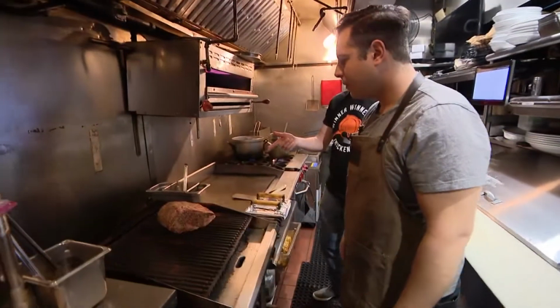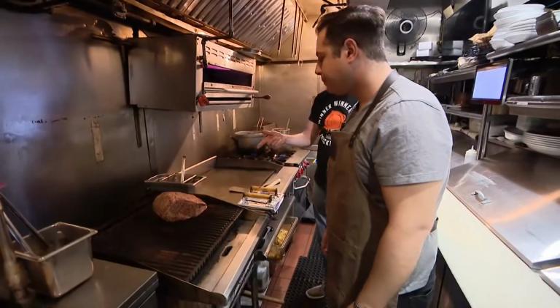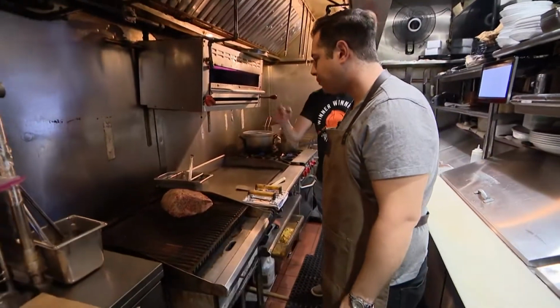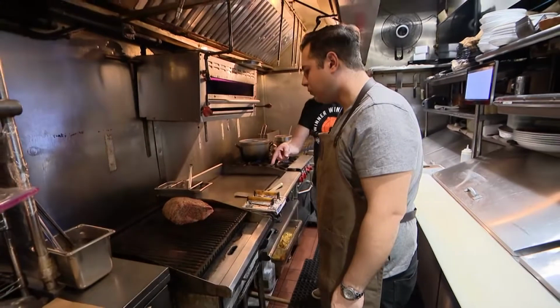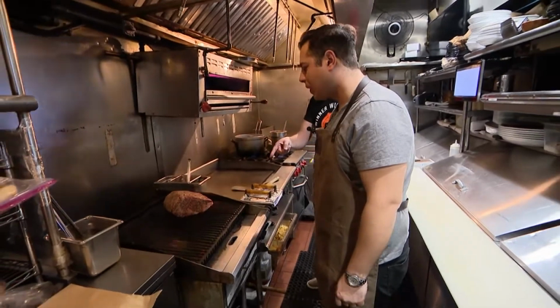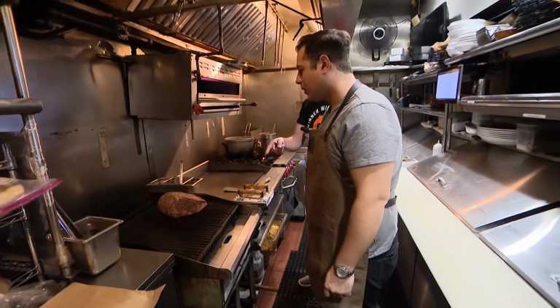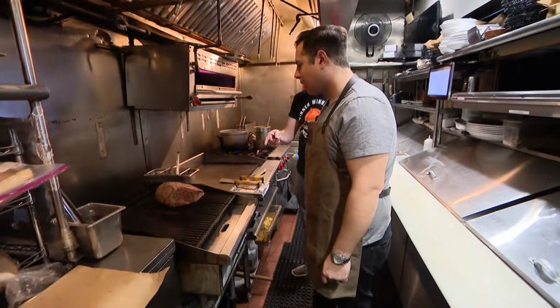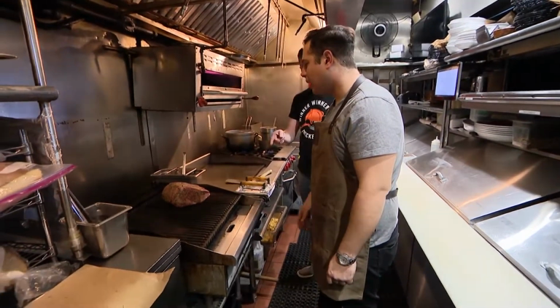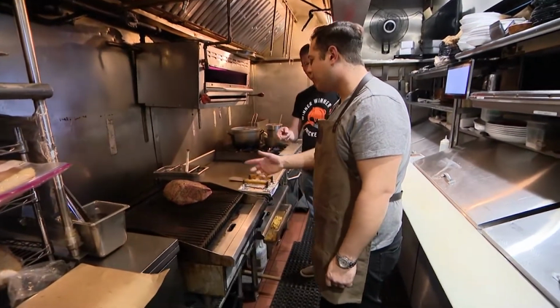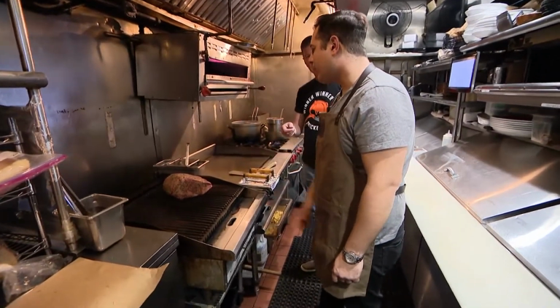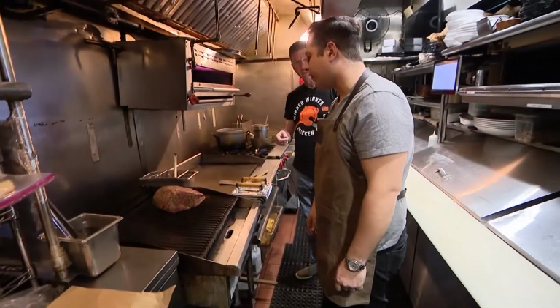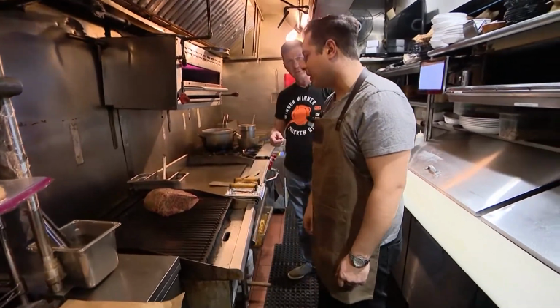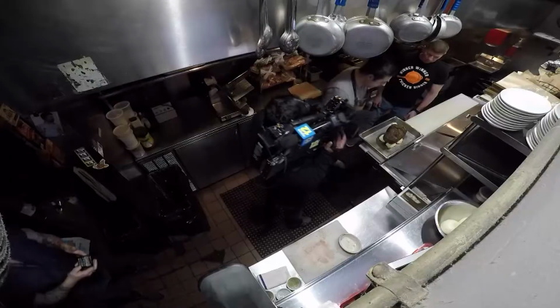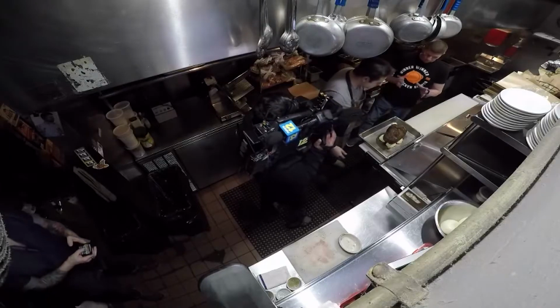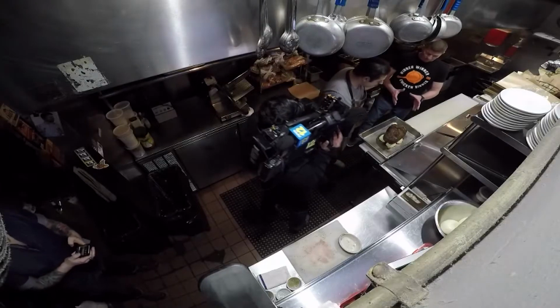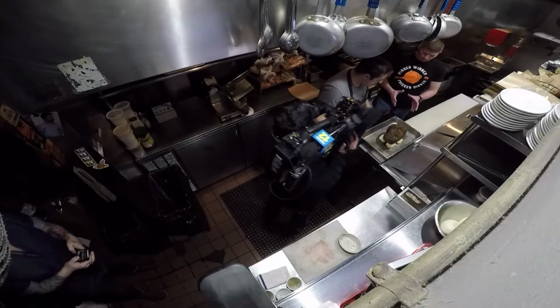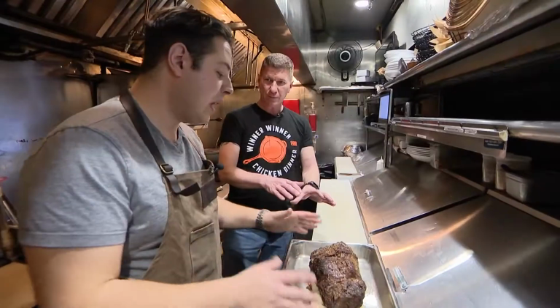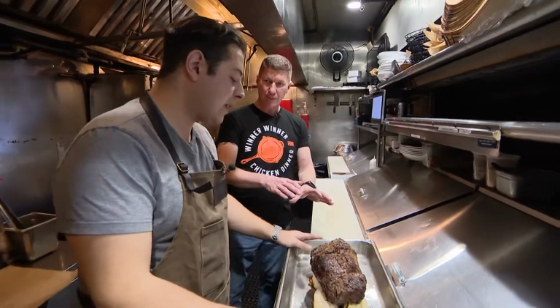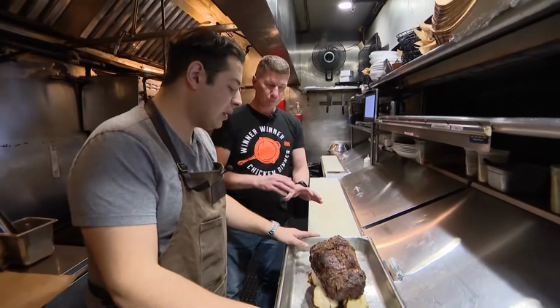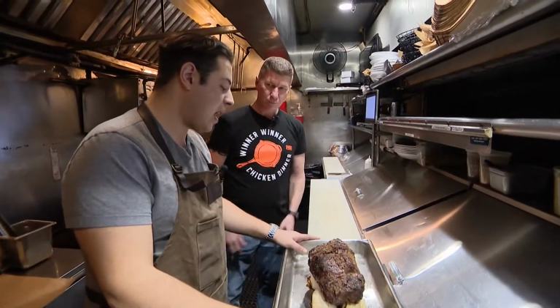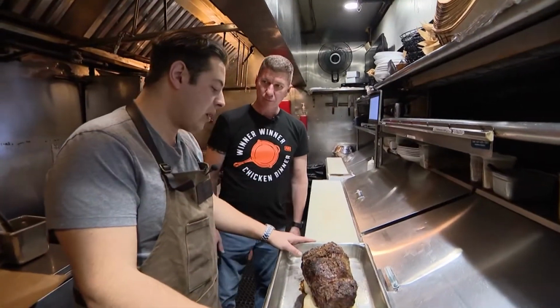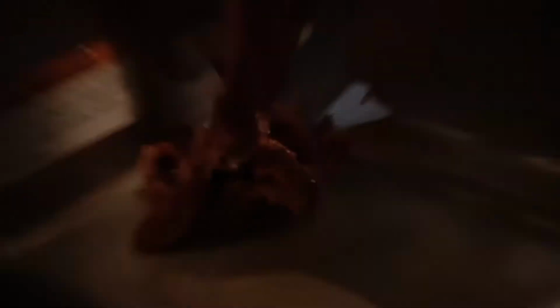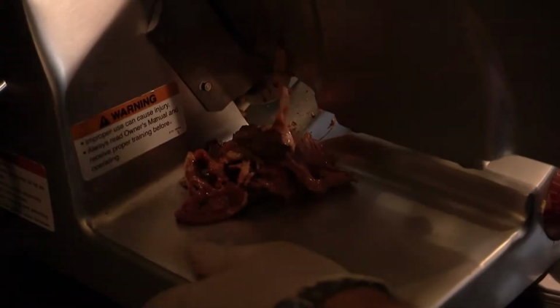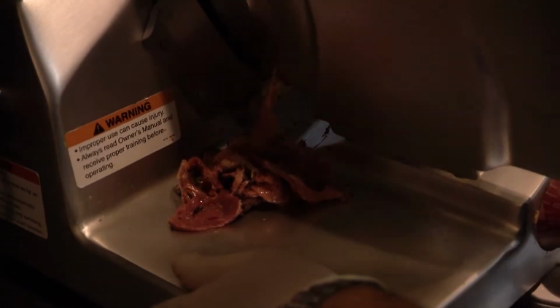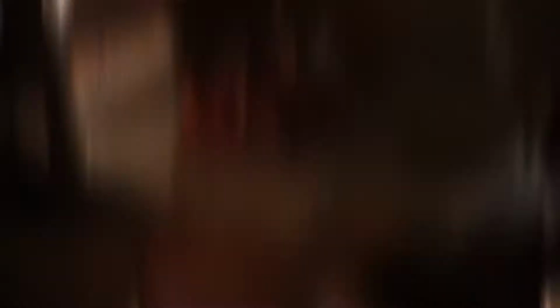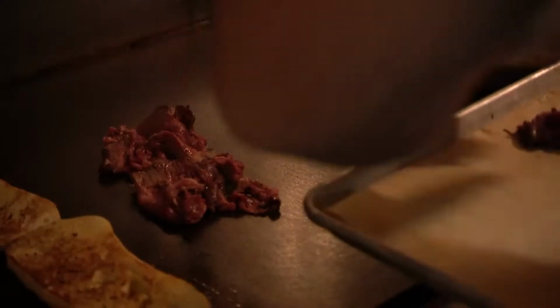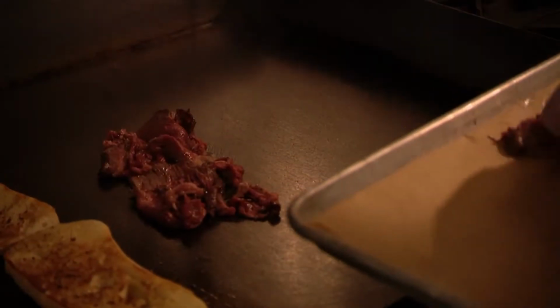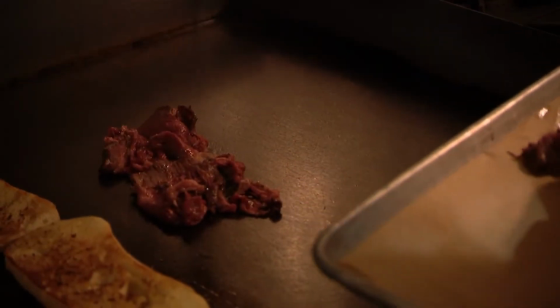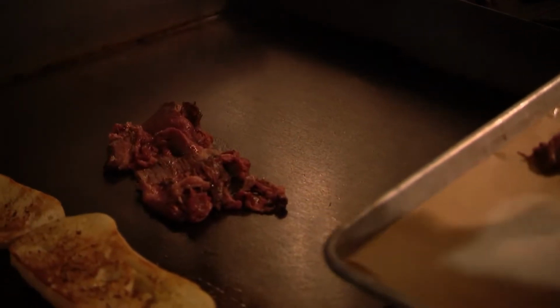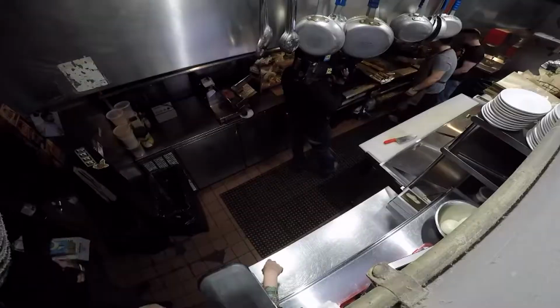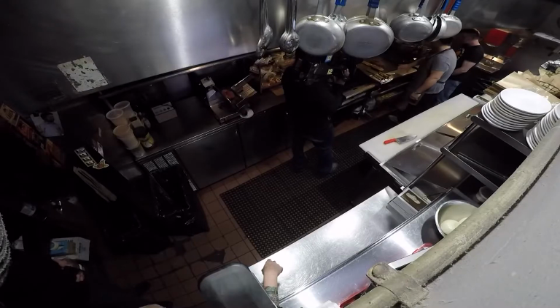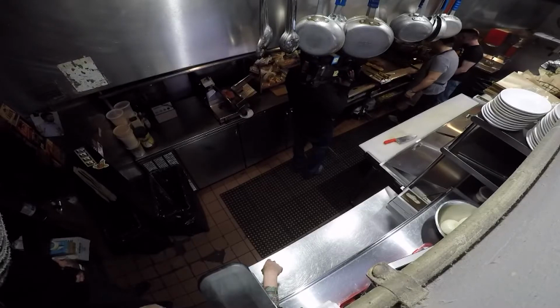Once we sear it, you stick it in the oven for about how long? About 45 minutes. So once we have this roasted, let it rest for at least half an hour. Then we put this on the slicer, and you'll see it kind of renders out. Just give it one flip.